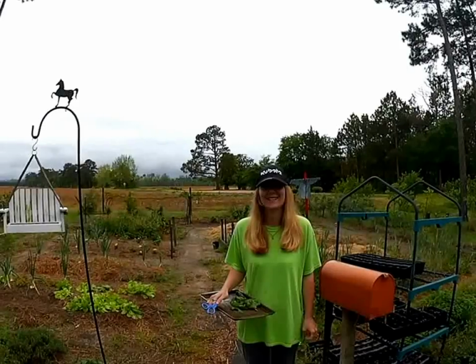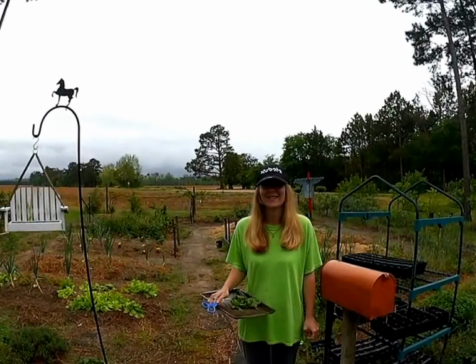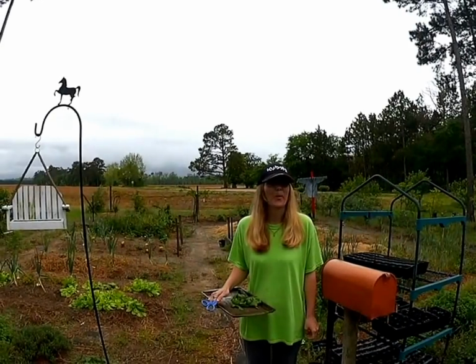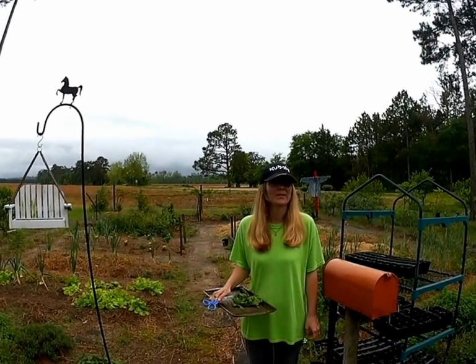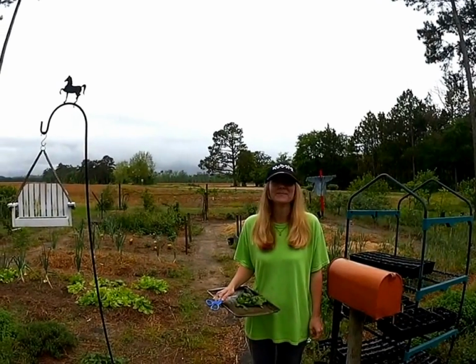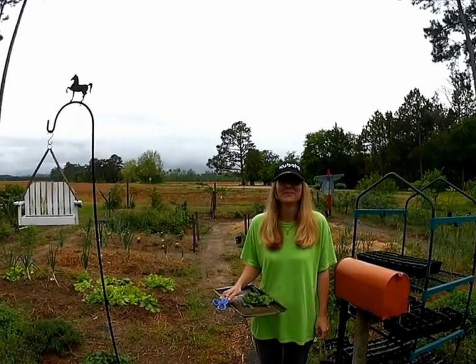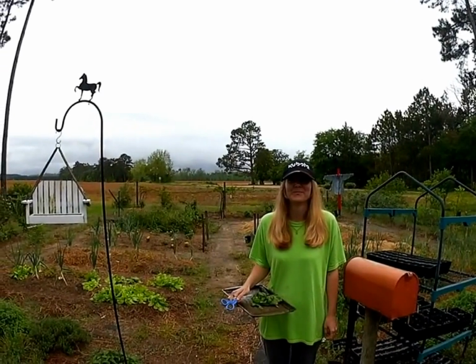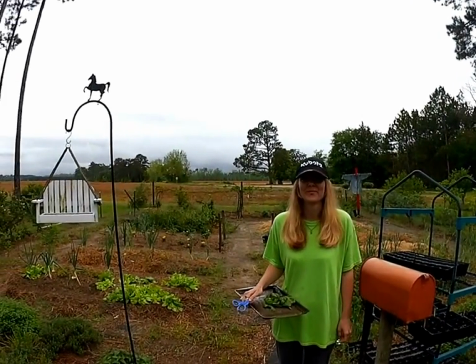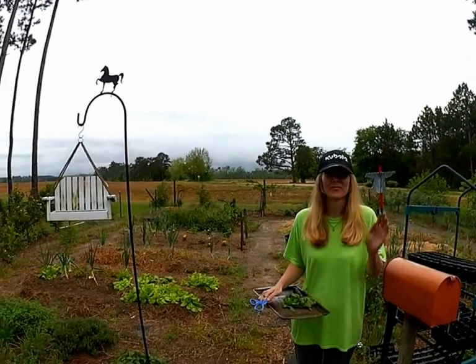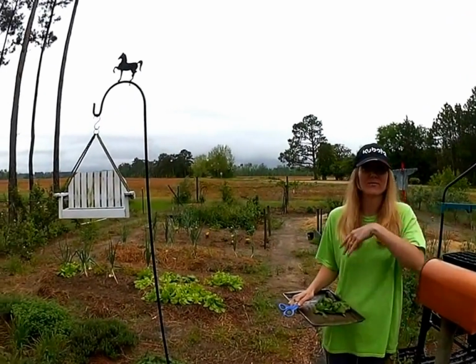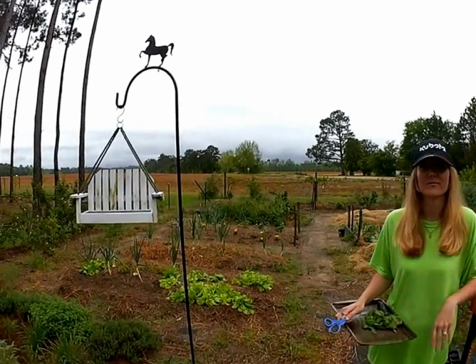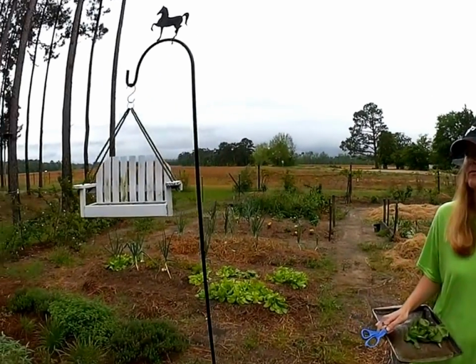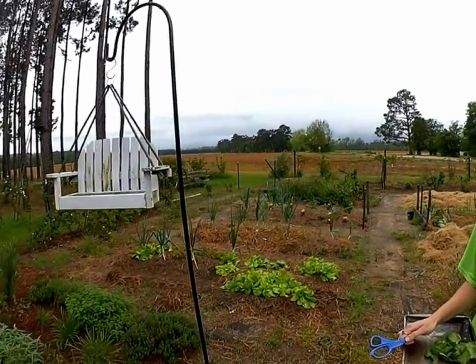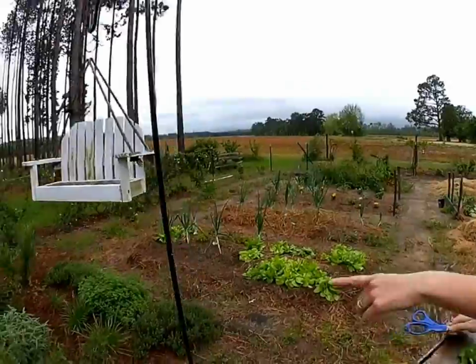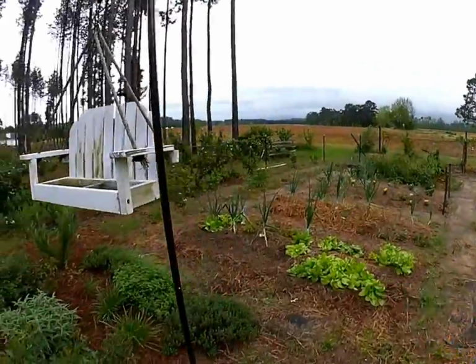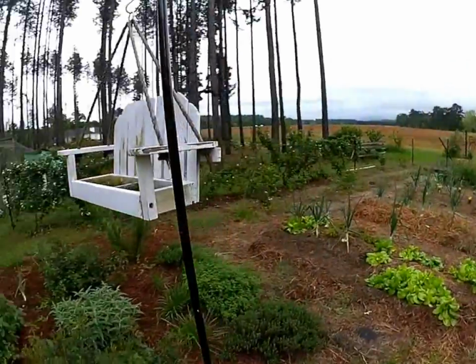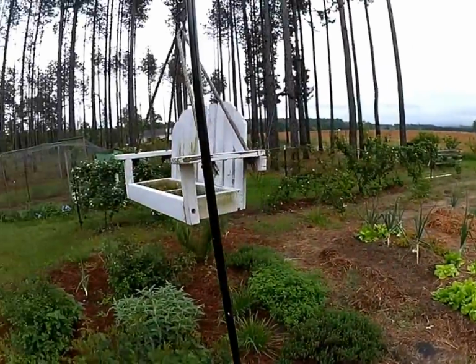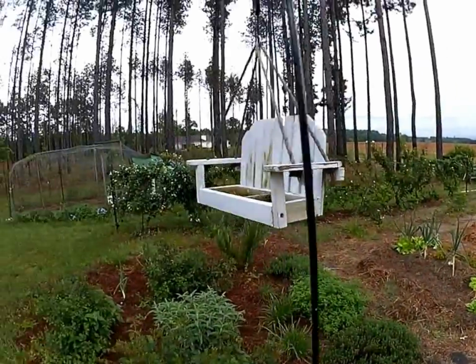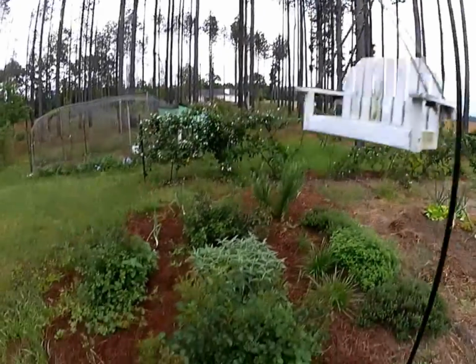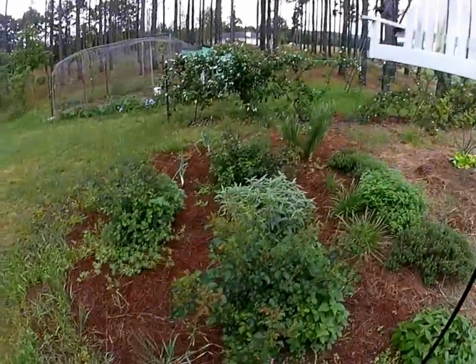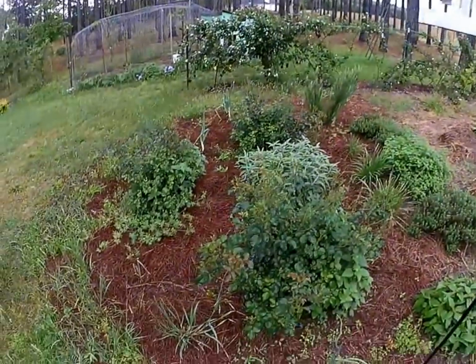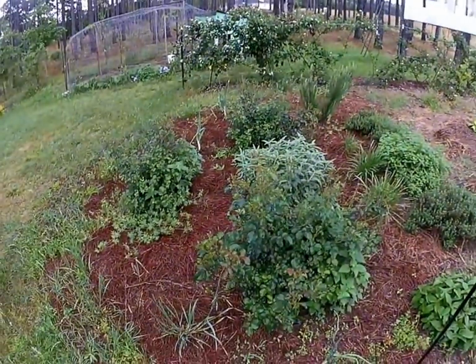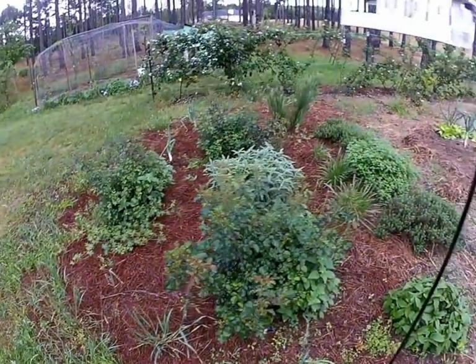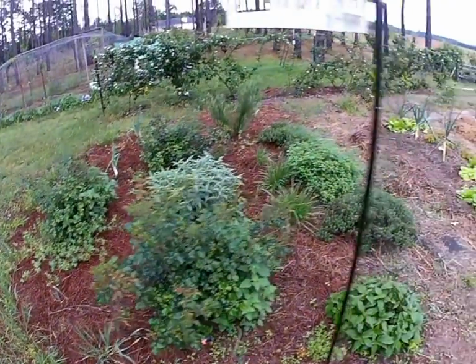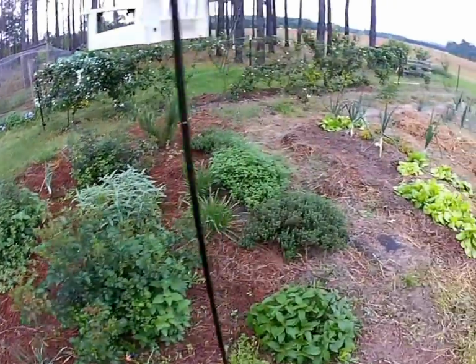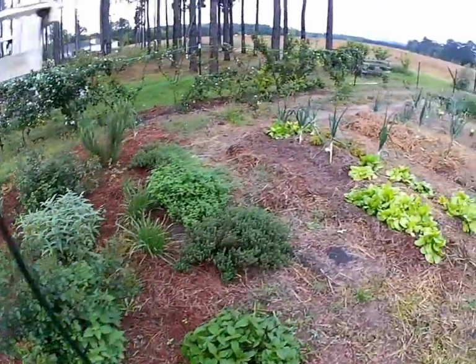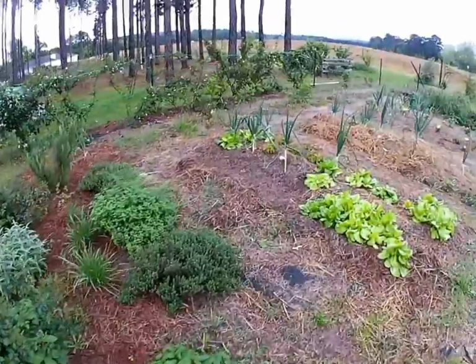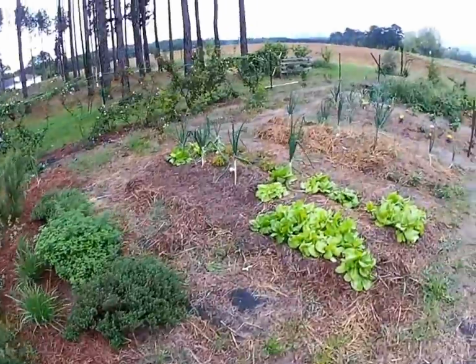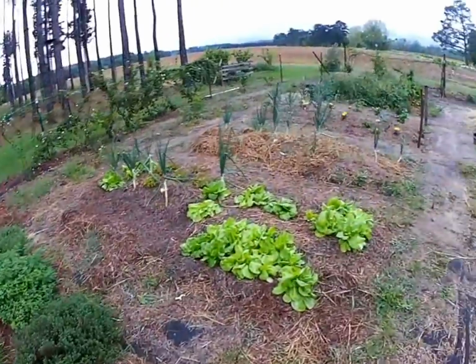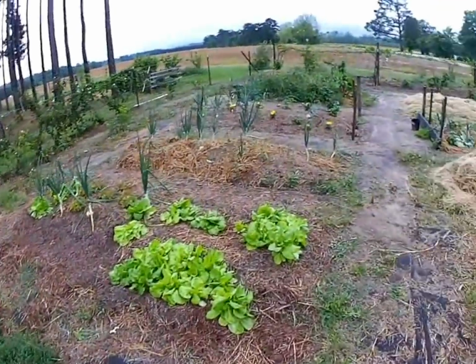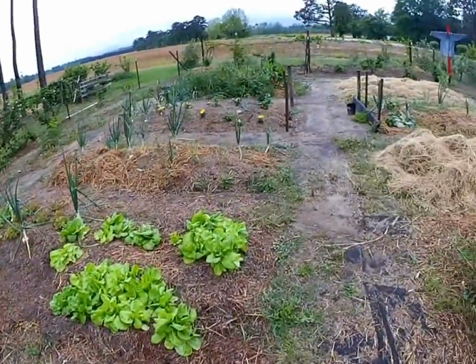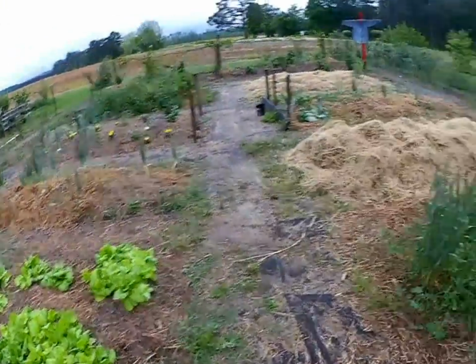It's April 15th, 2015 and it's been raining all day. I want to give you a quick little walkthrough of the yard to show how everything's coming along. We'll start with the garden.